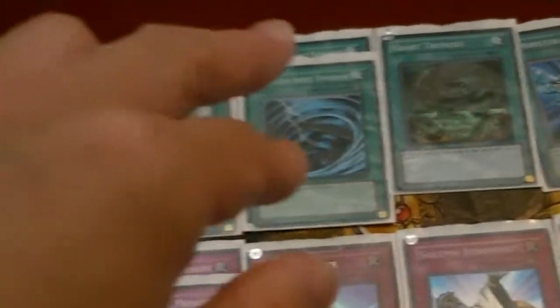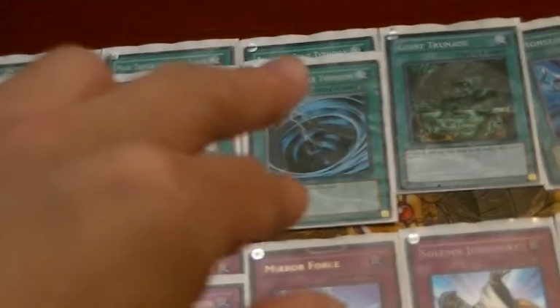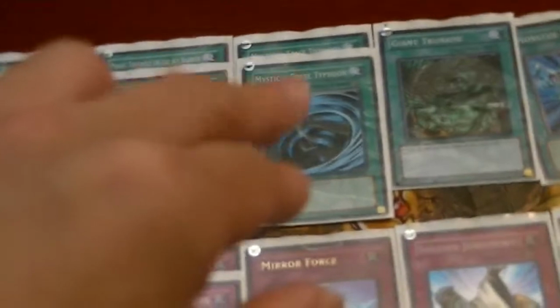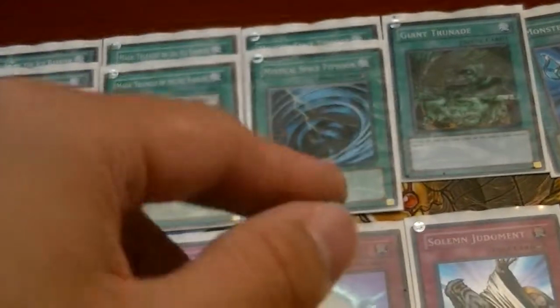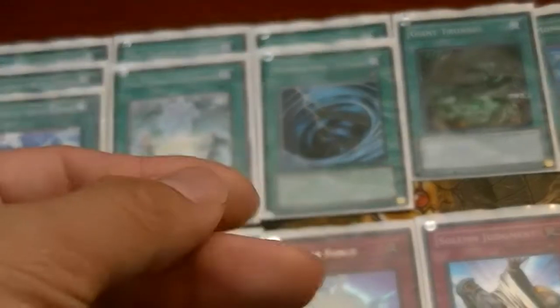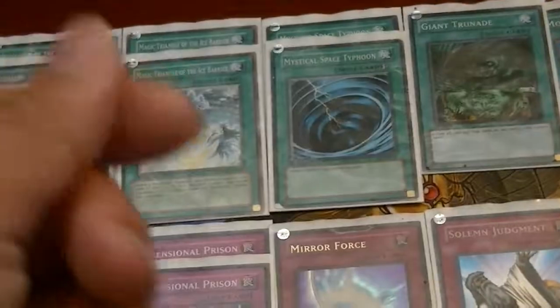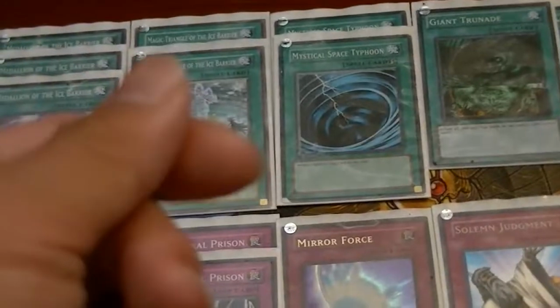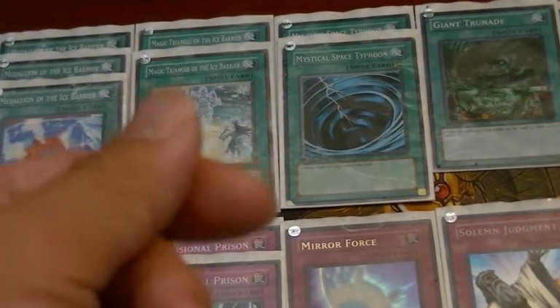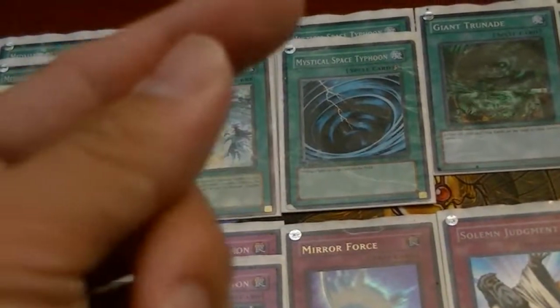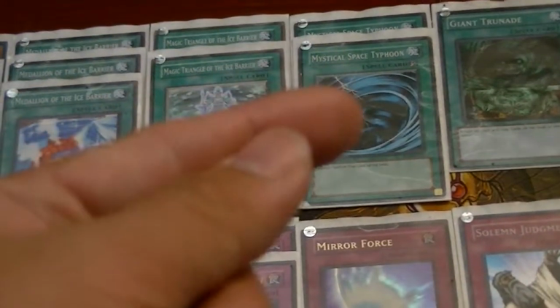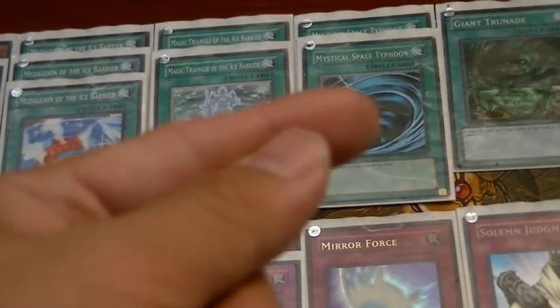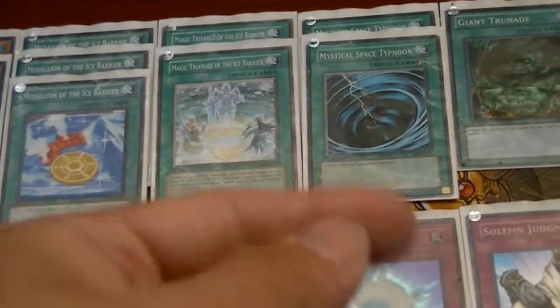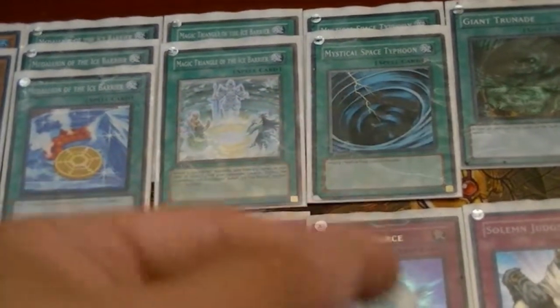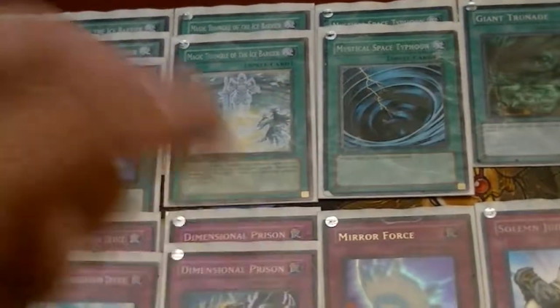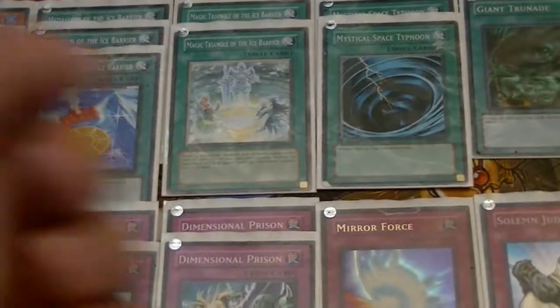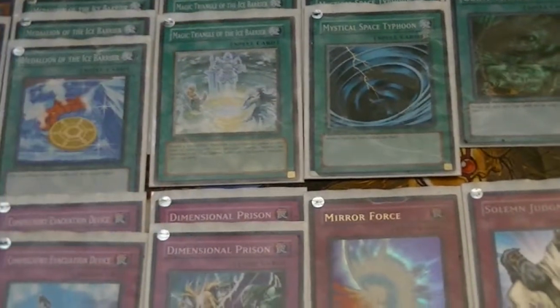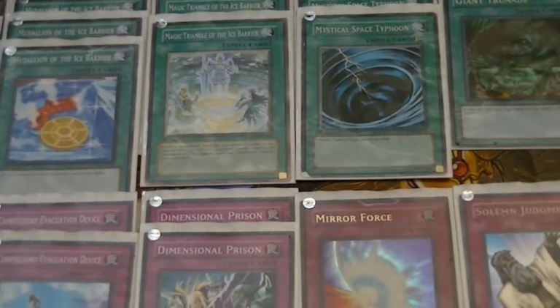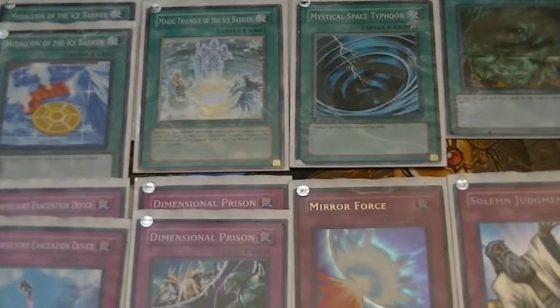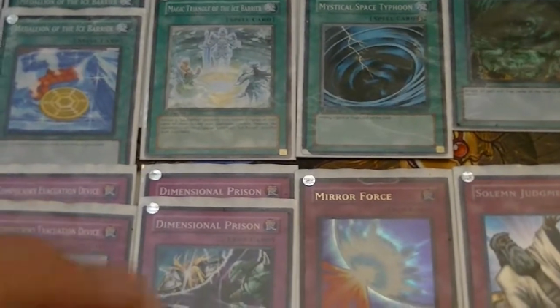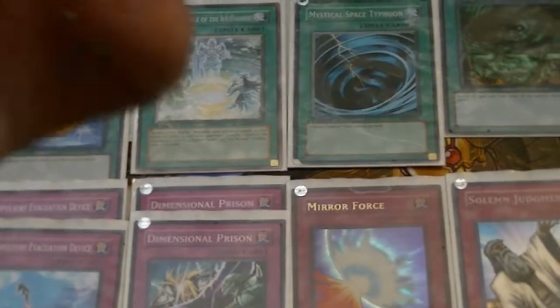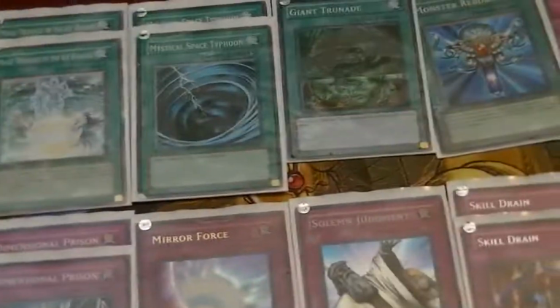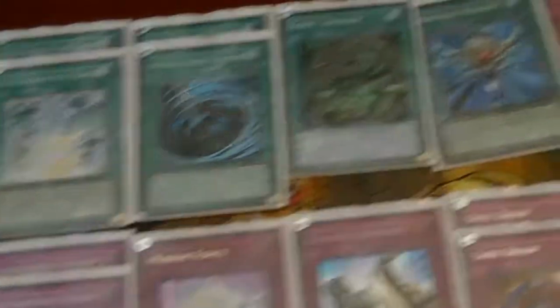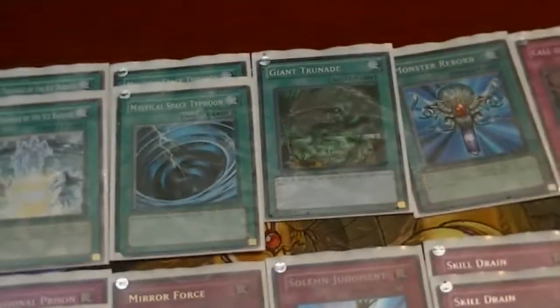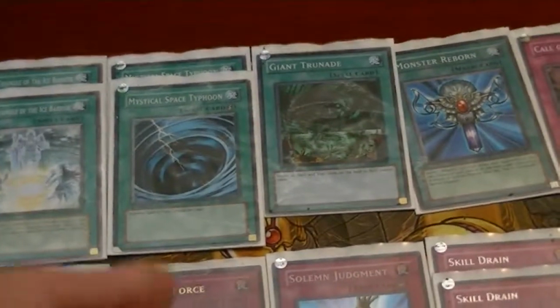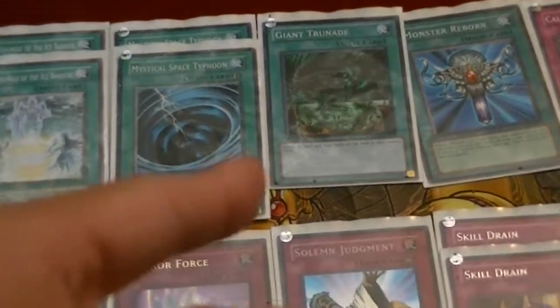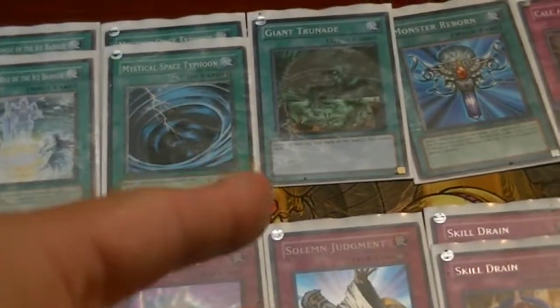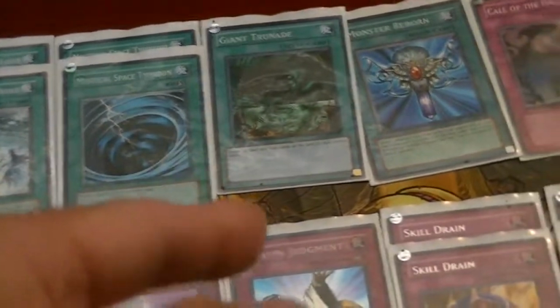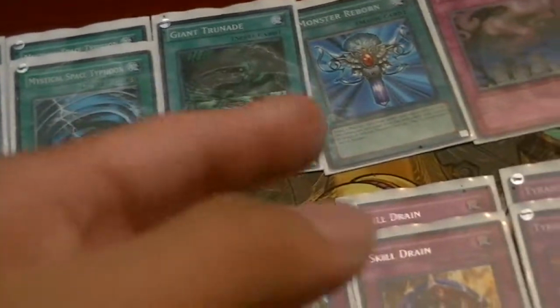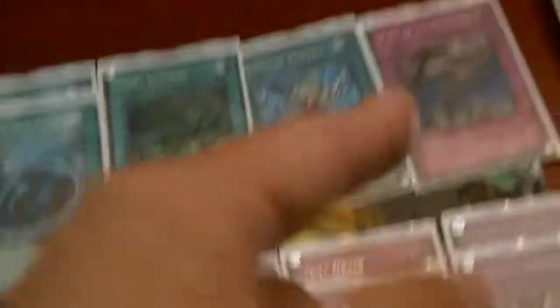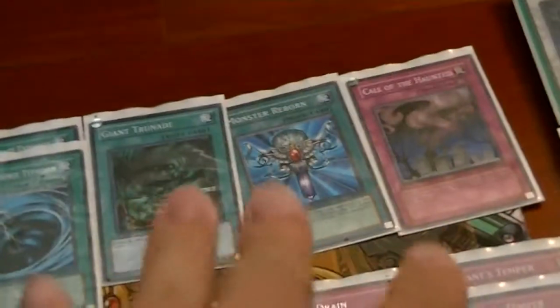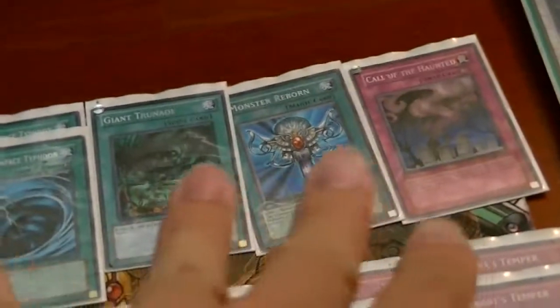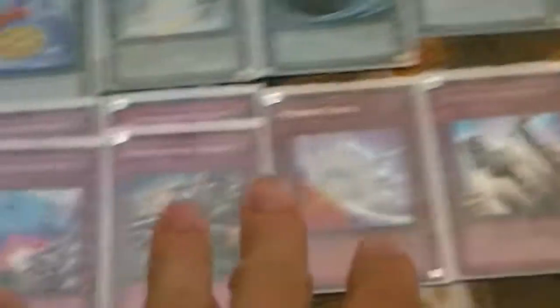2 Mysticals, but when you Synchro you don't want to use your Mysticals anymore, you just want to crank them out. Use Gungnir, bash them in the face with it. Giant Trunade, staple. All this stuff — staple.